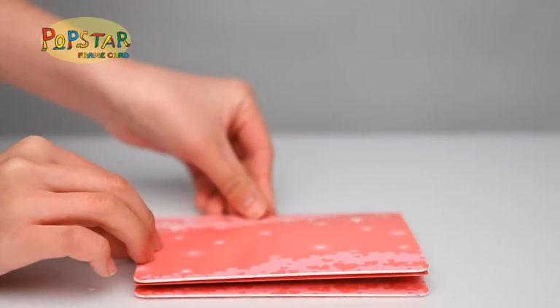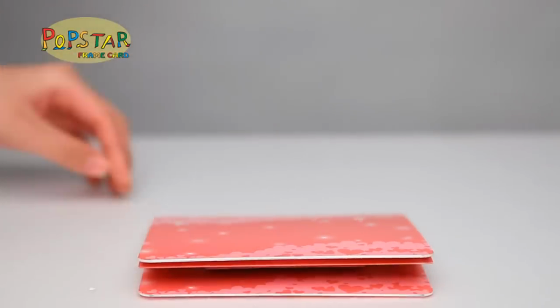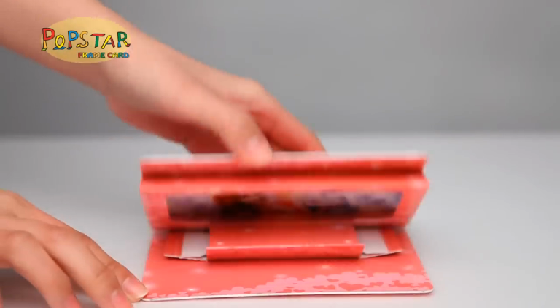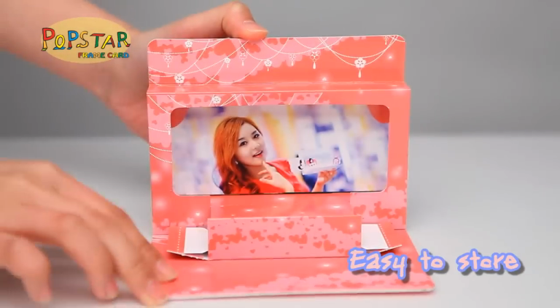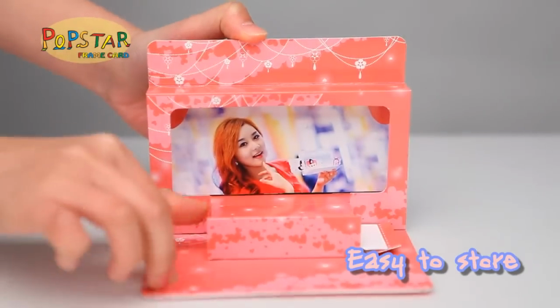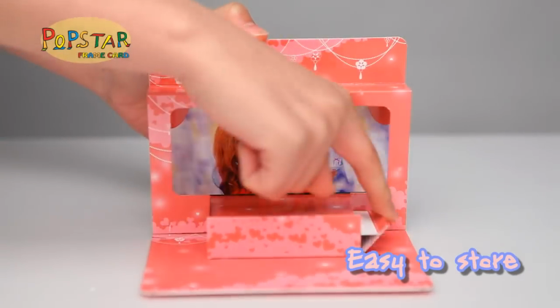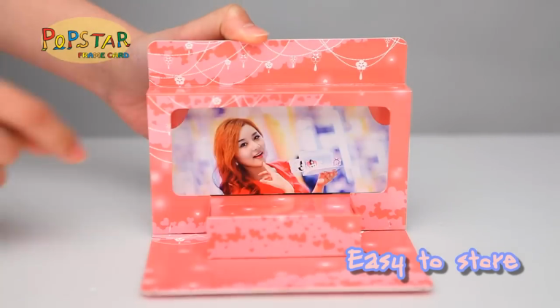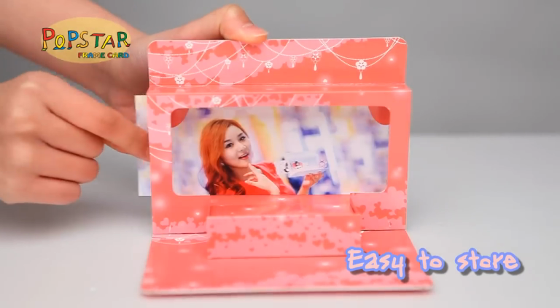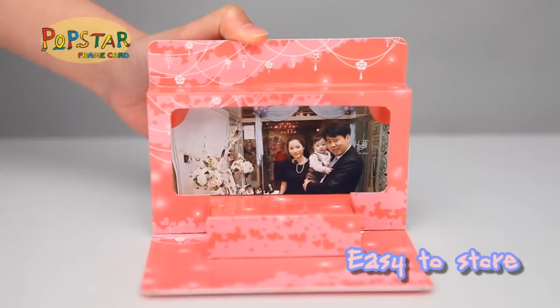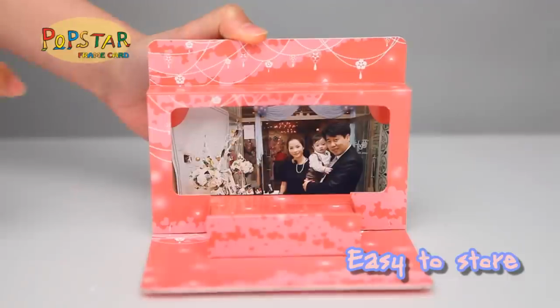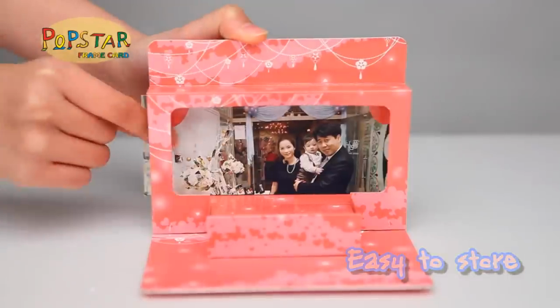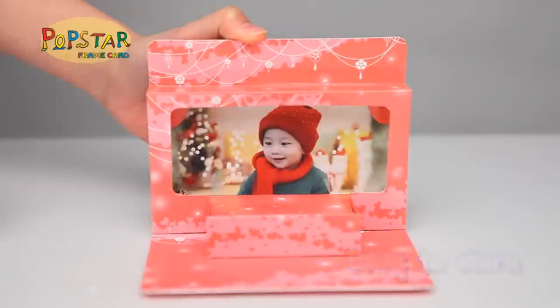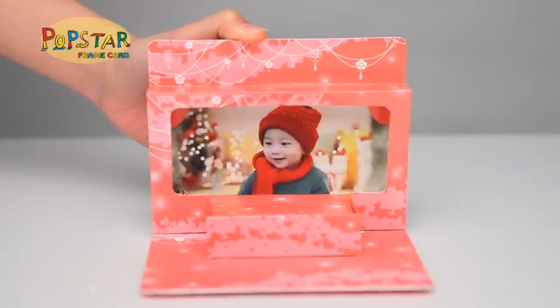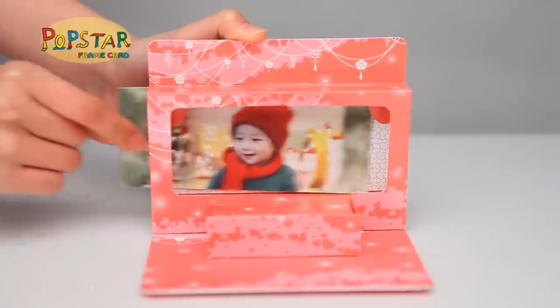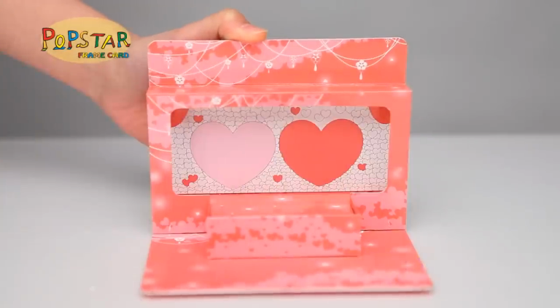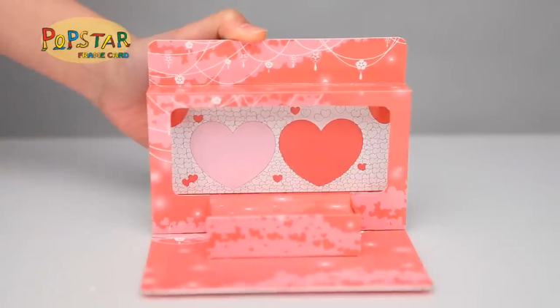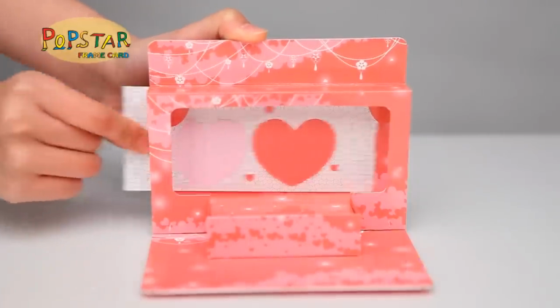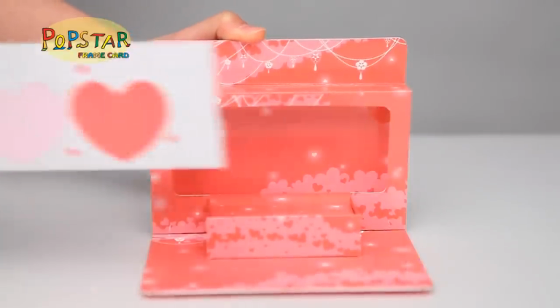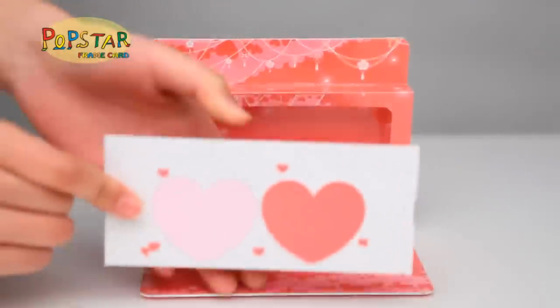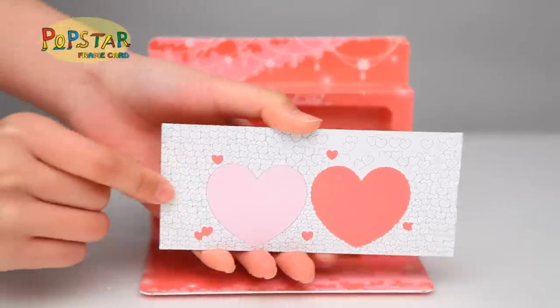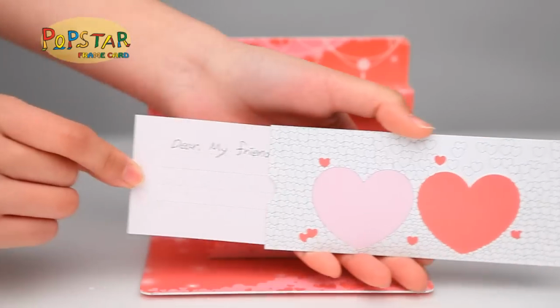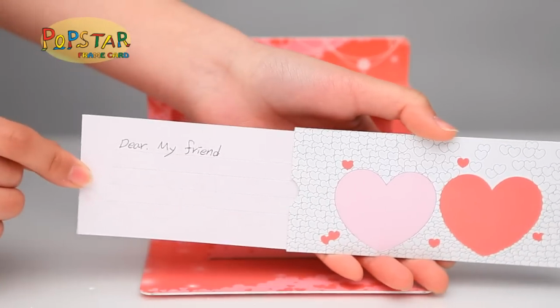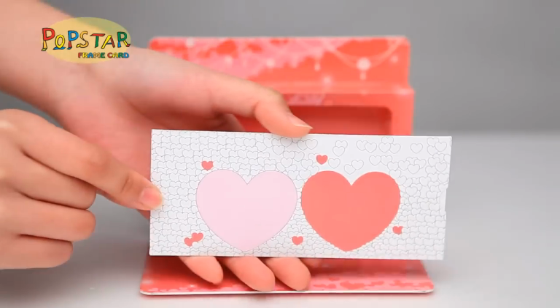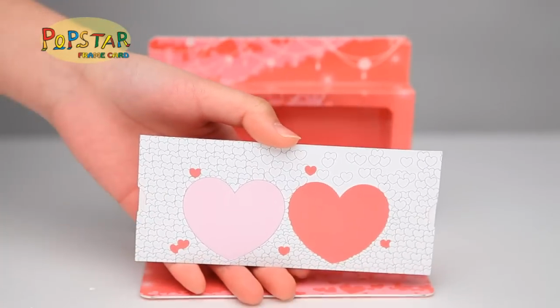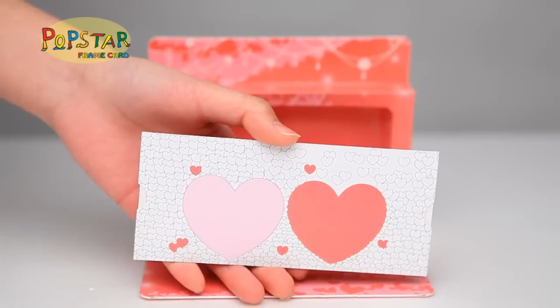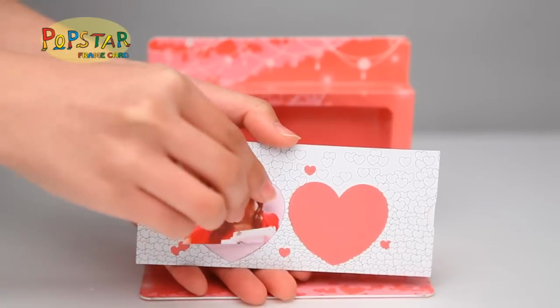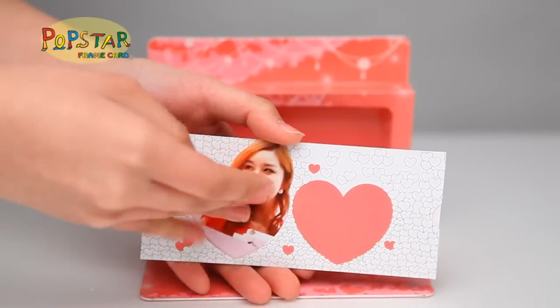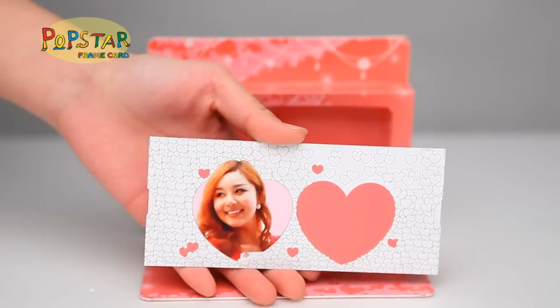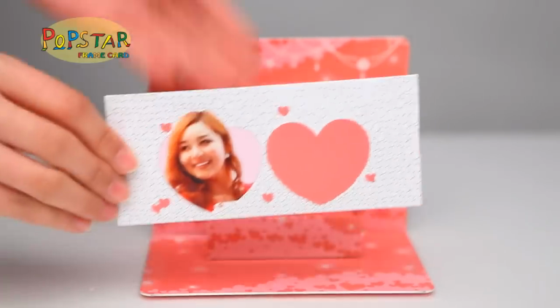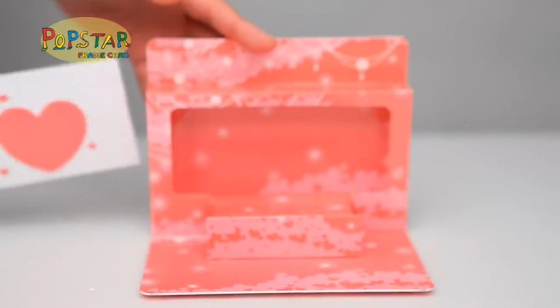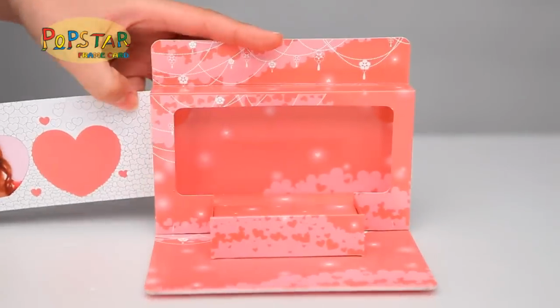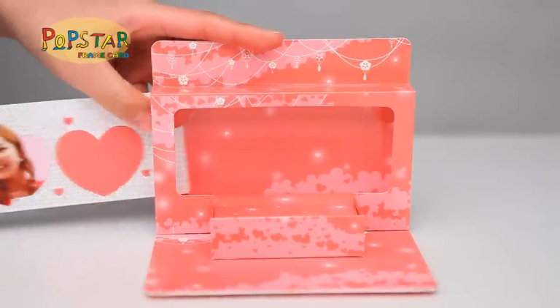Popstar is light, portable and easy to store, and you can change photos easily, allowing you to look at different photos all the time. Former 3D cards were discarded once they were used, but Popstar allows you to continue using them.